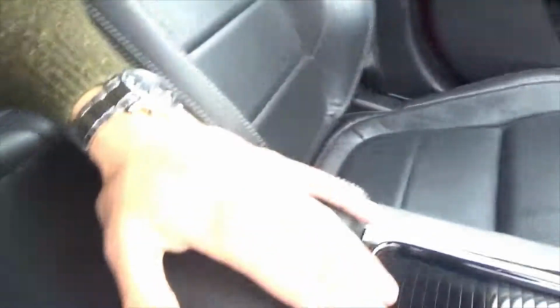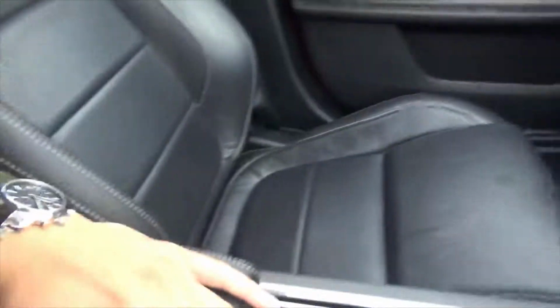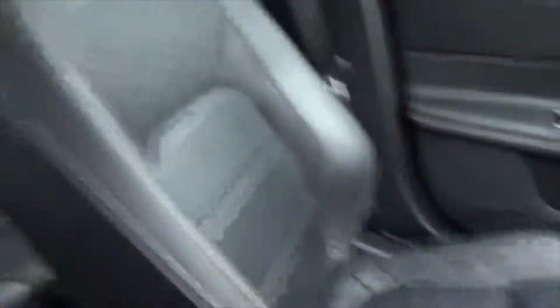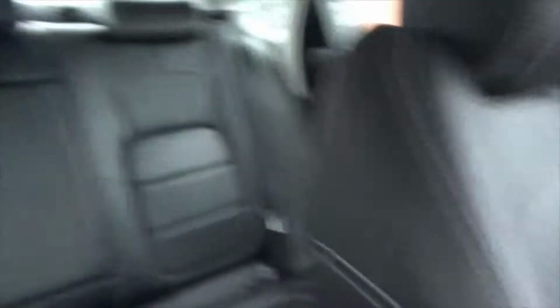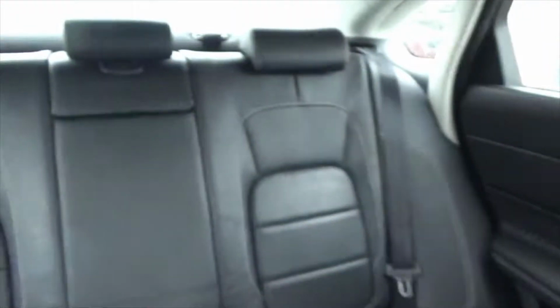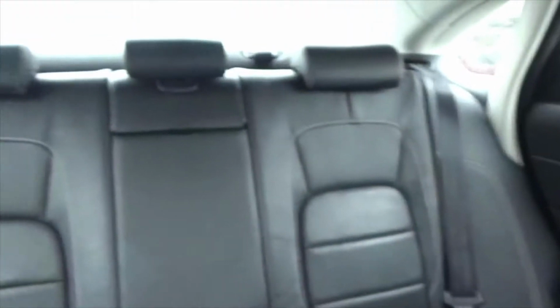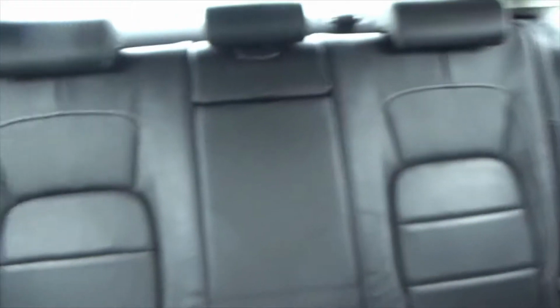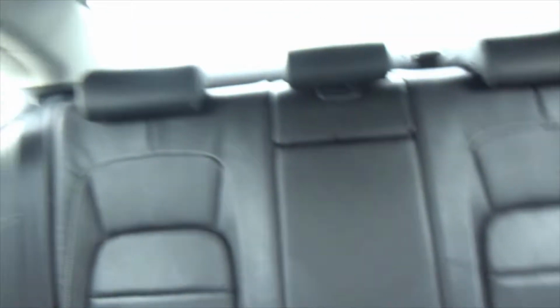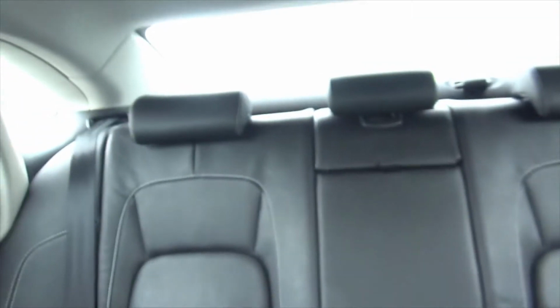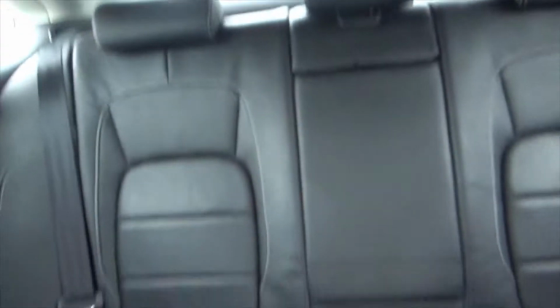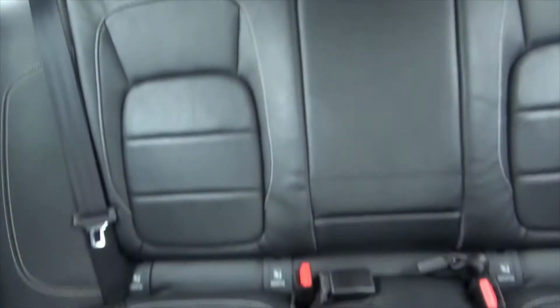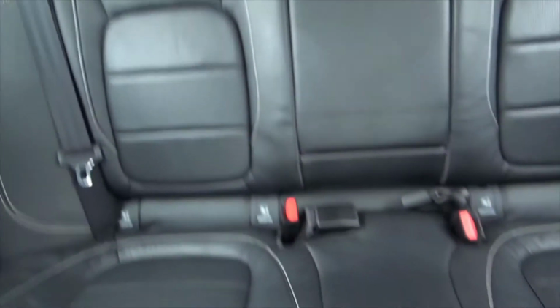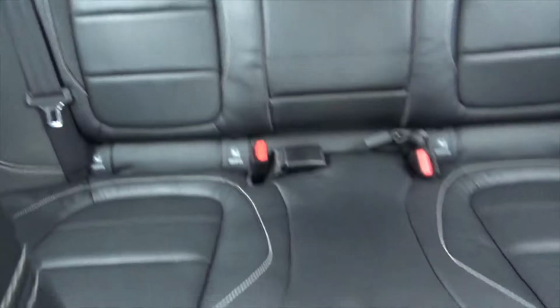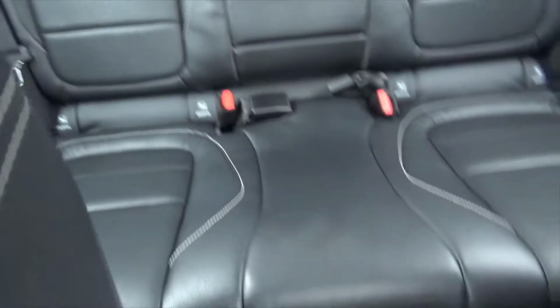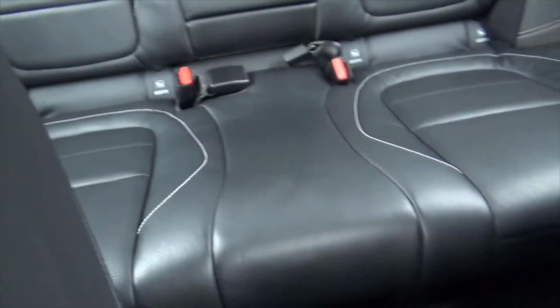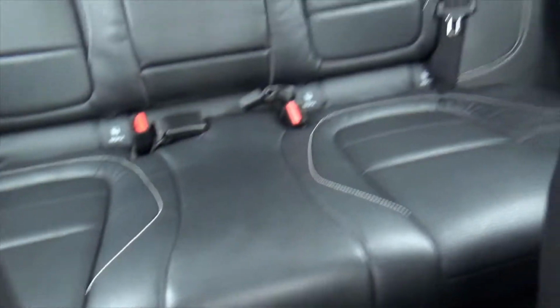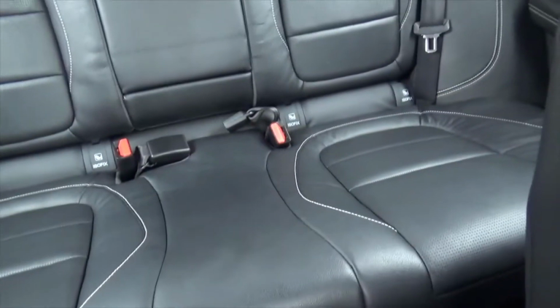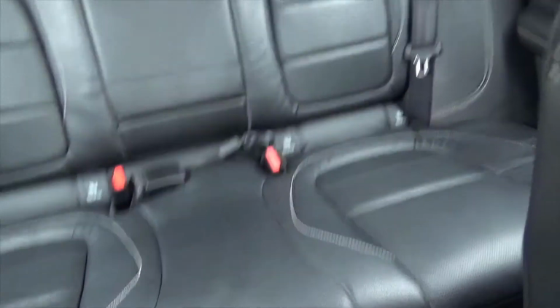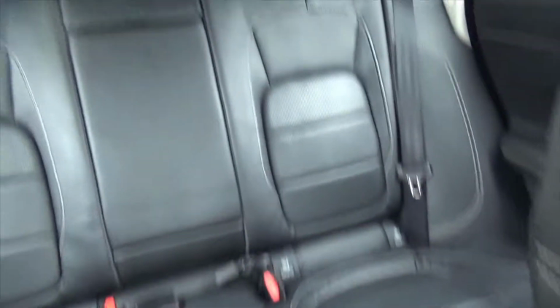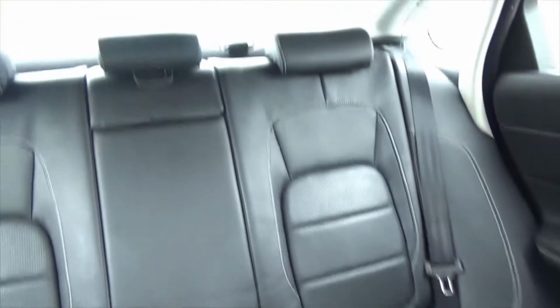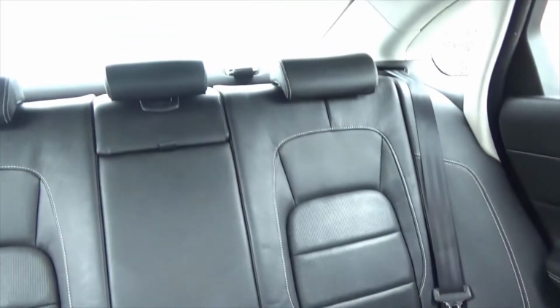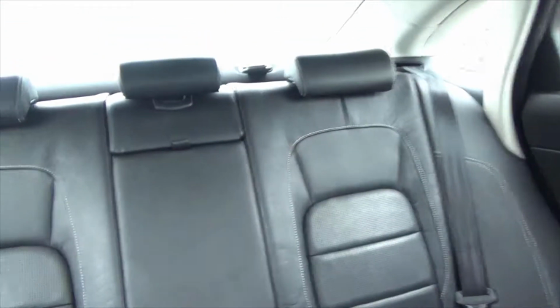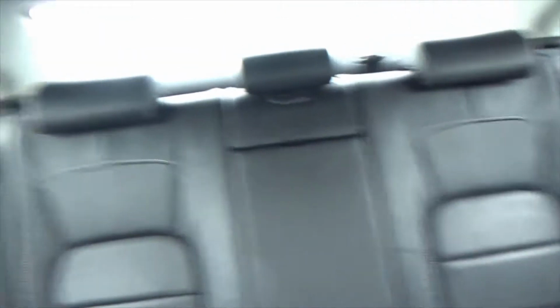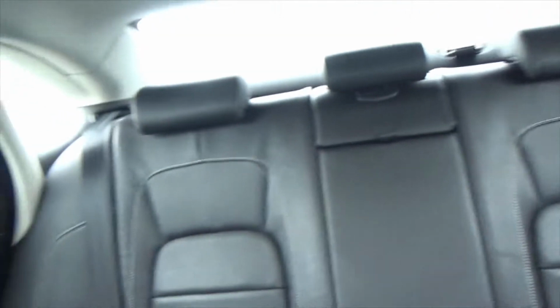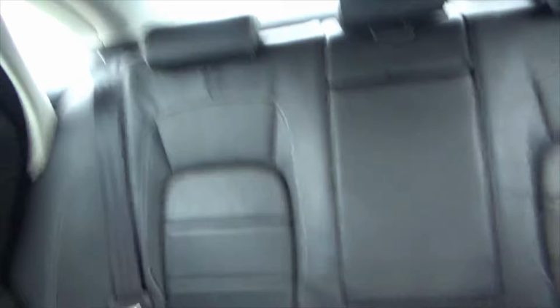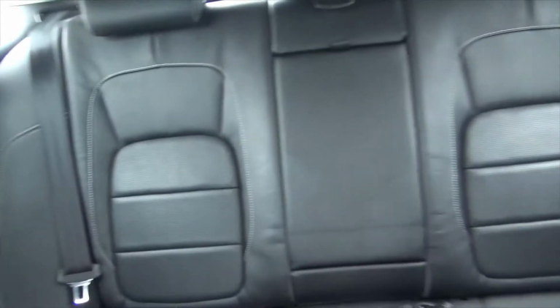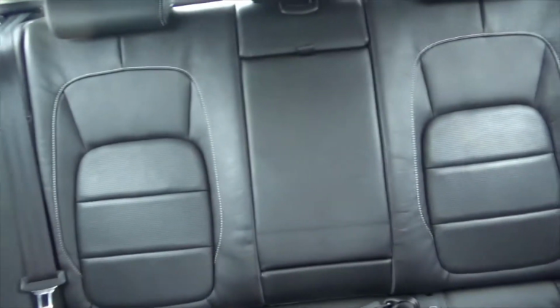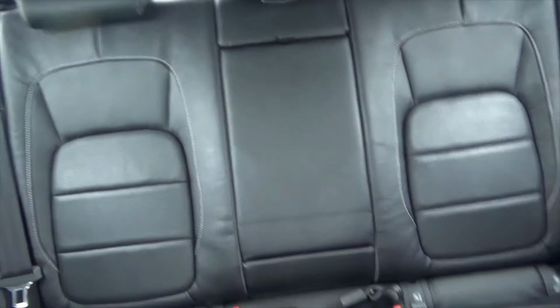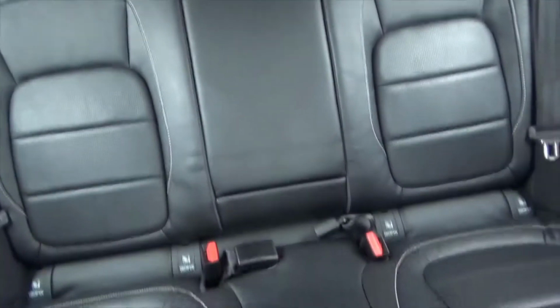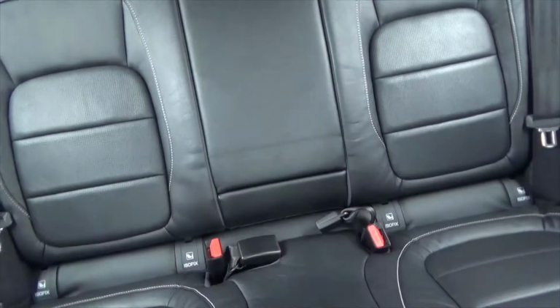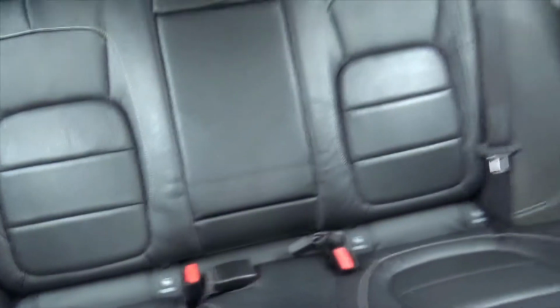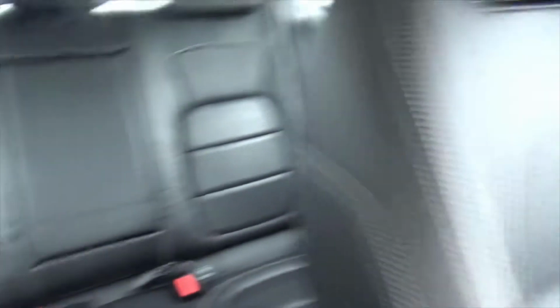Looking around the car, even the back seats are in absolutely superb condition — they don't look like they've ever been sat in. You've got the central armrest, ISOFIX points in the rear as well.